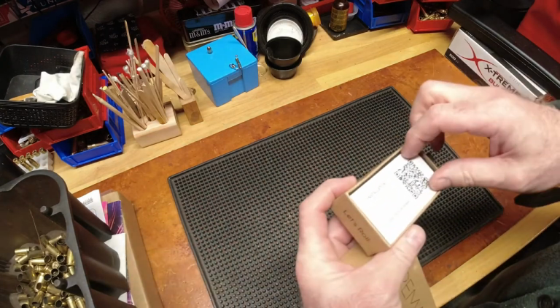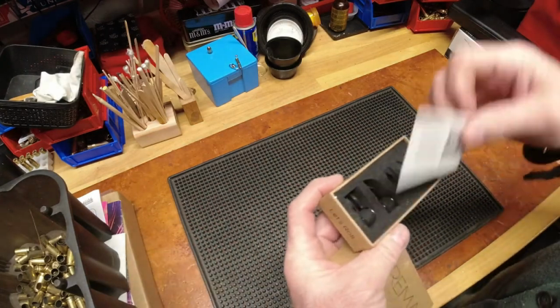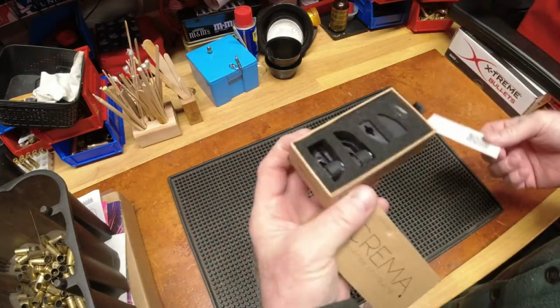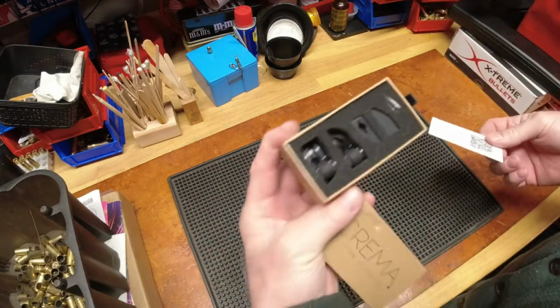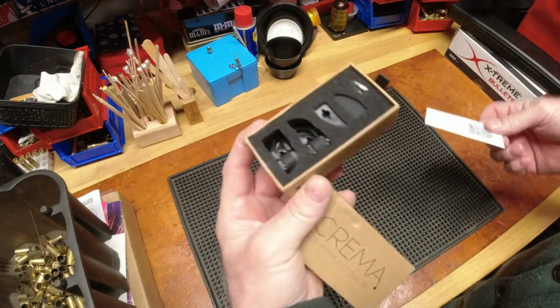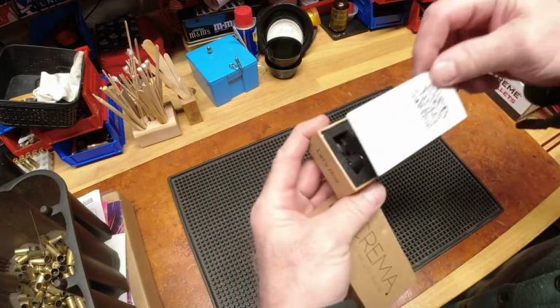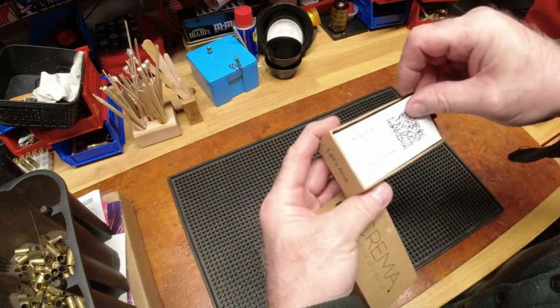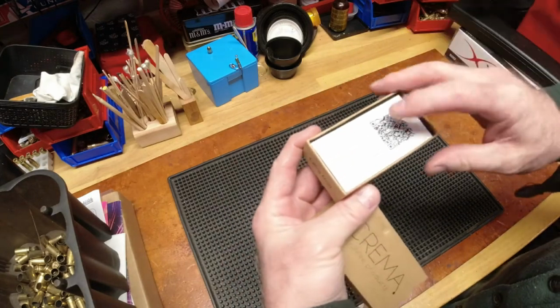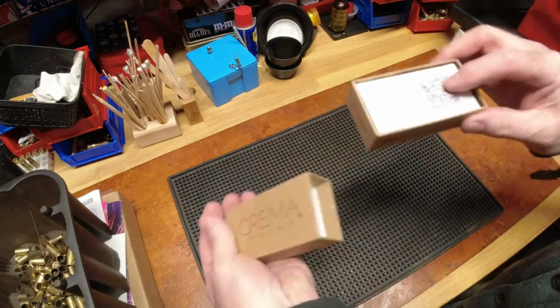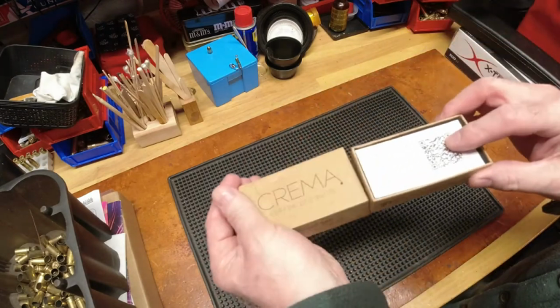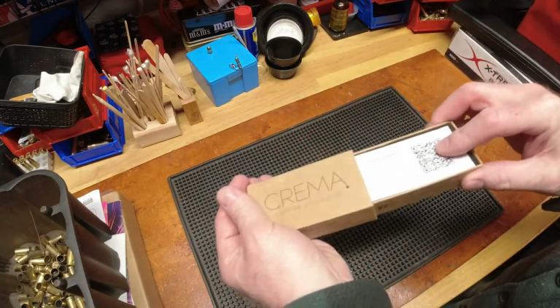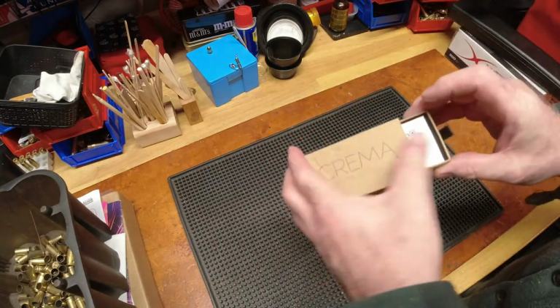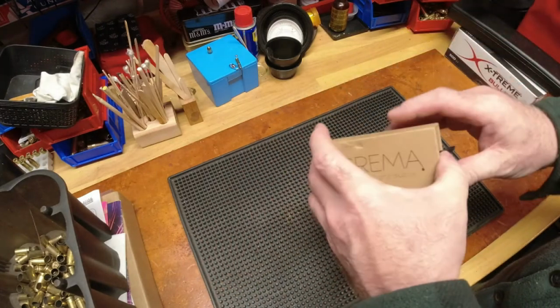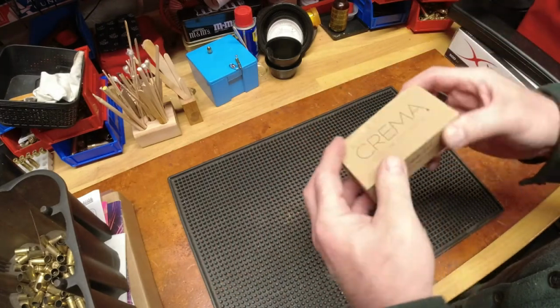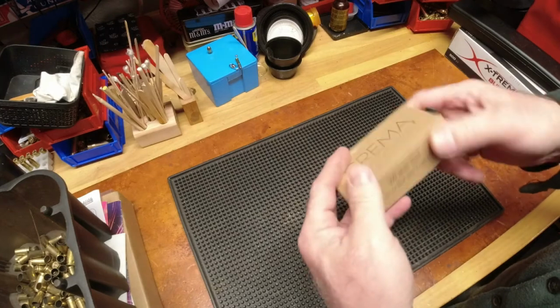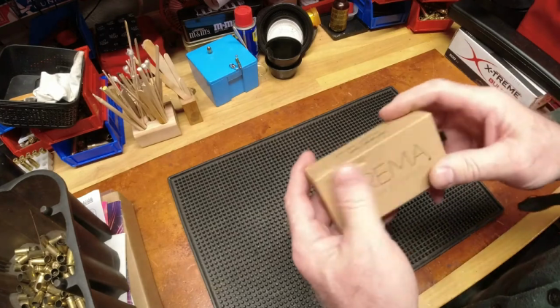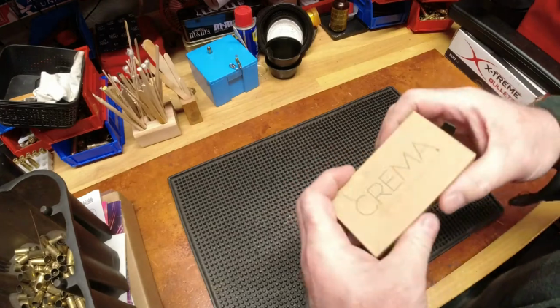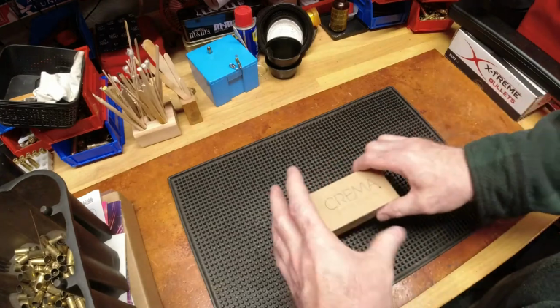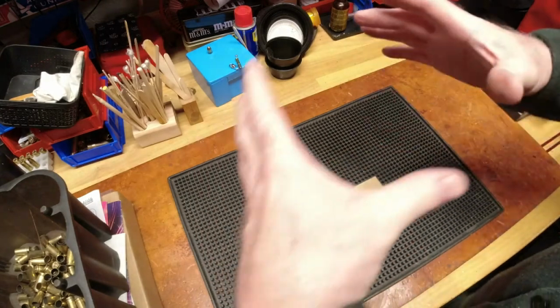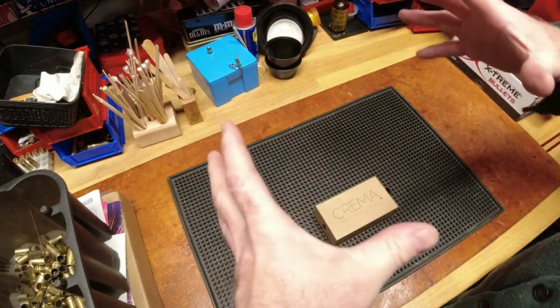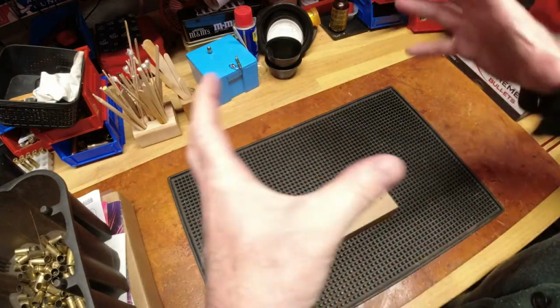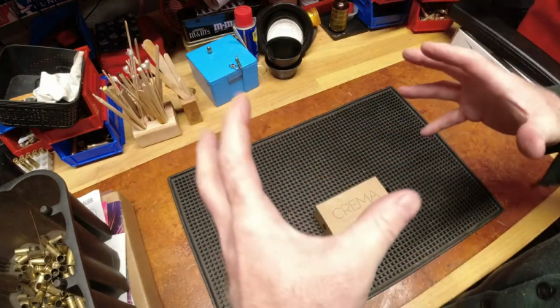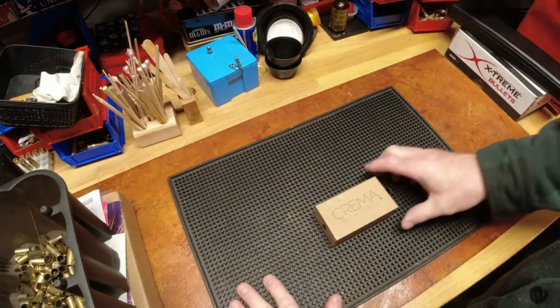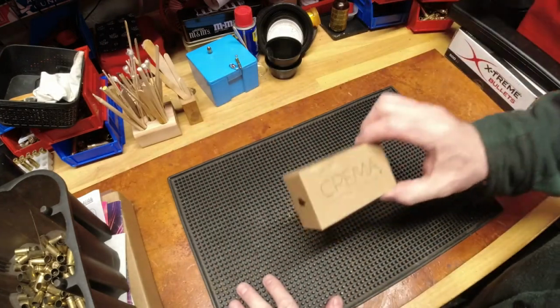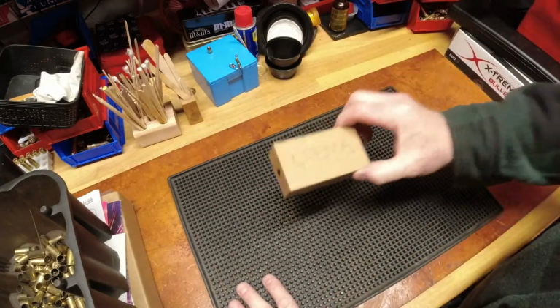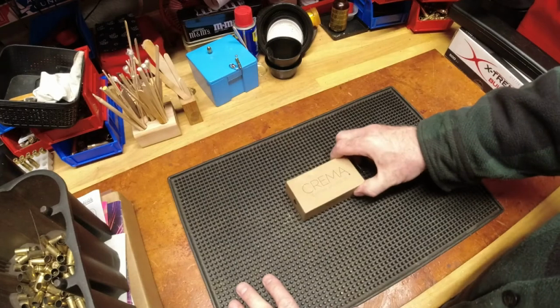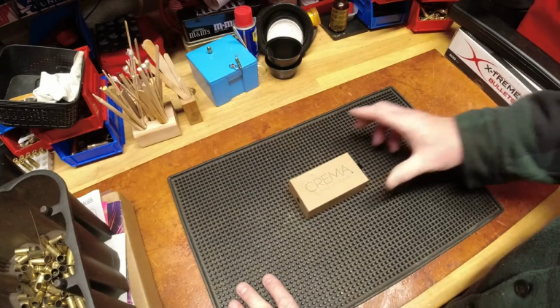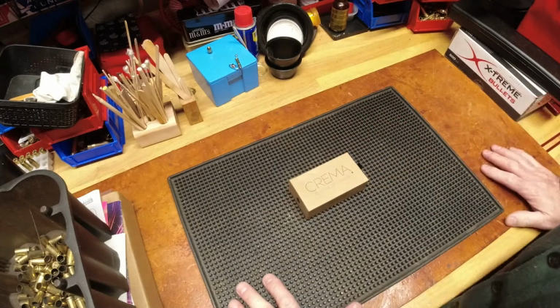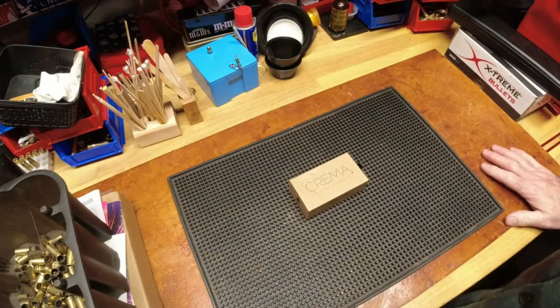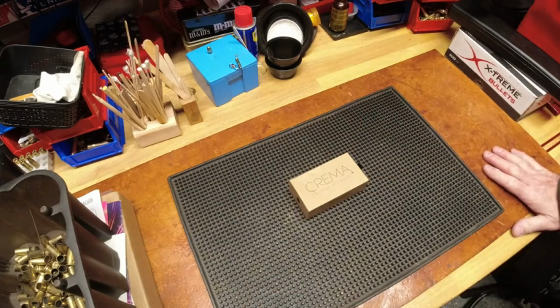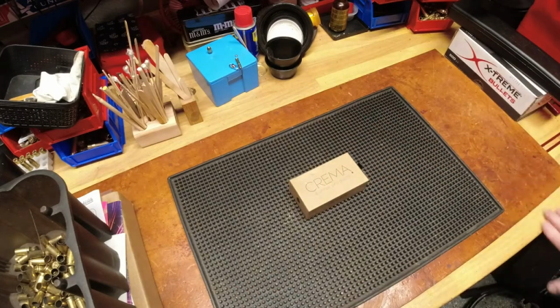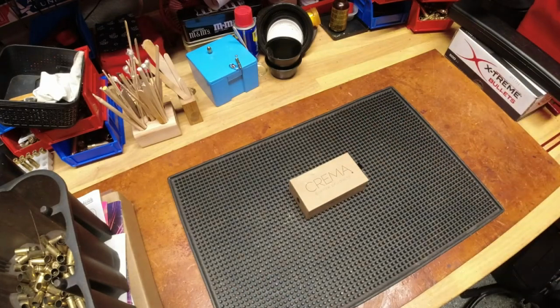I thought that was kind of cool, but what I really liked was the packaging — it's very cute. What I thought I was buying was a little bigger, so when this showed up in the mail I was like, 'That's not what I ordered,' because what I ordered would be big for the machine. When I show the picture you'll understand where I'm coming from.